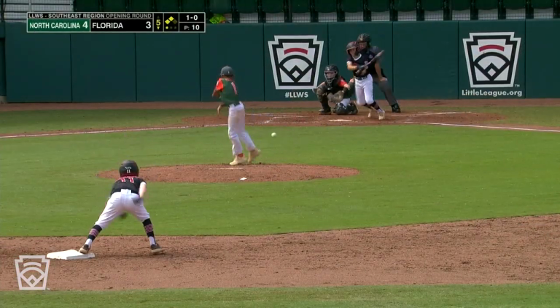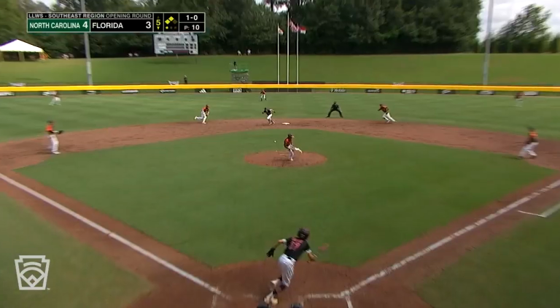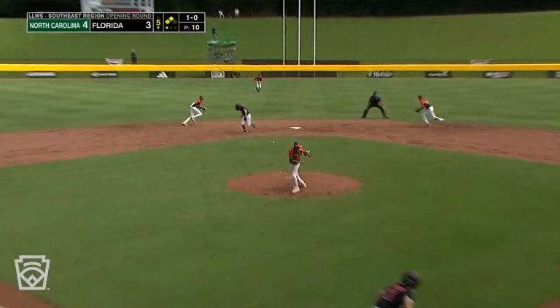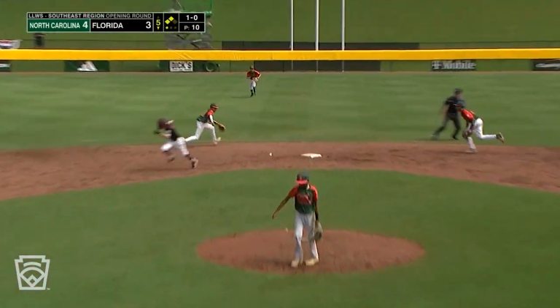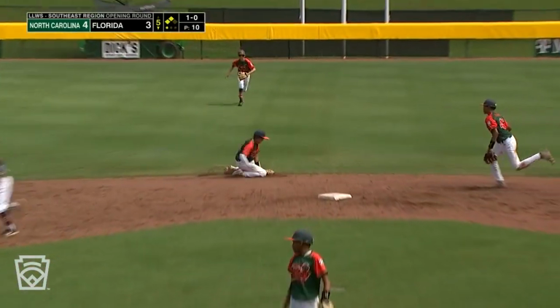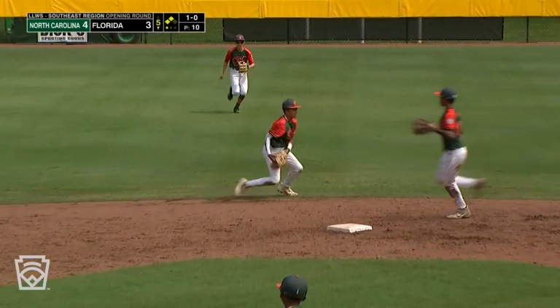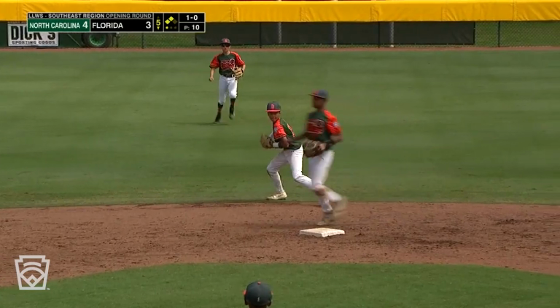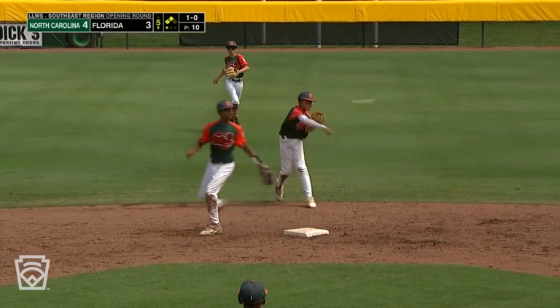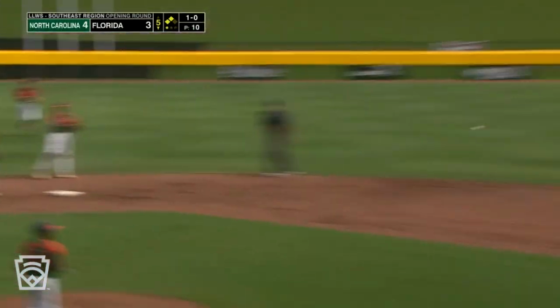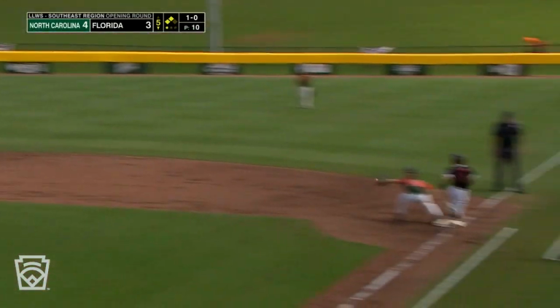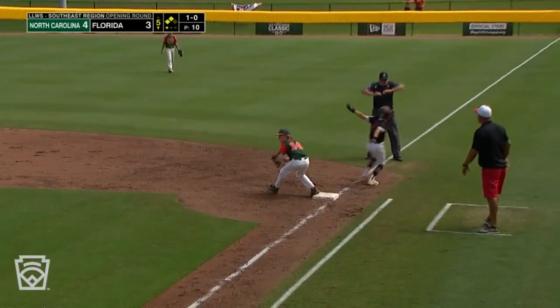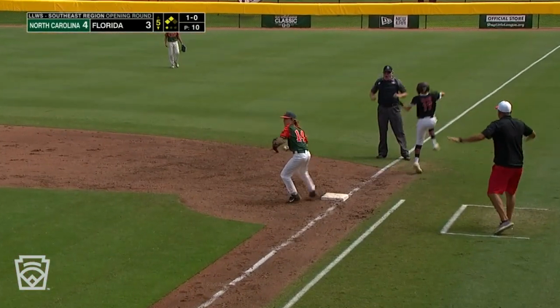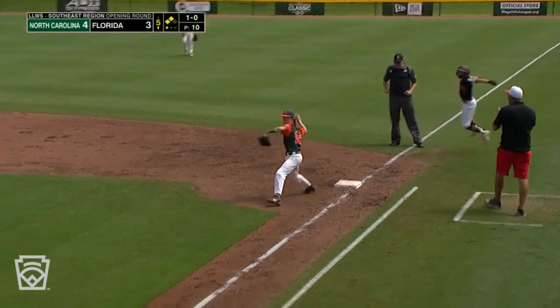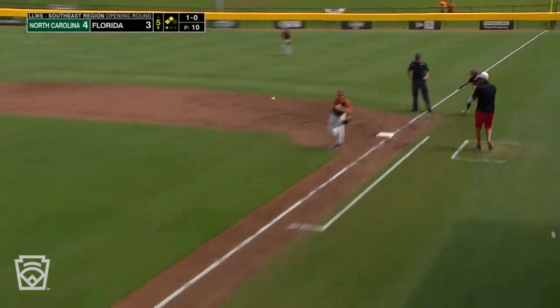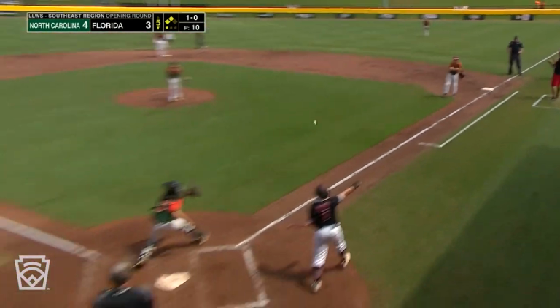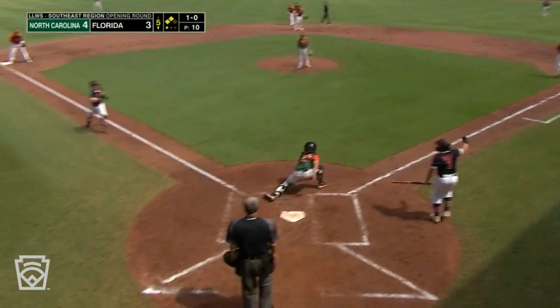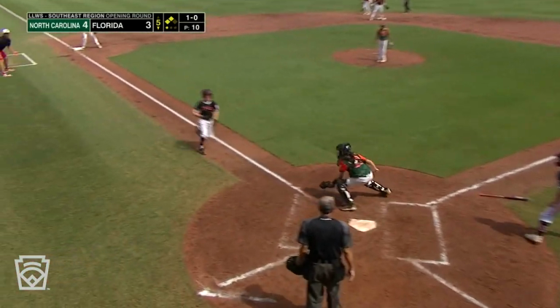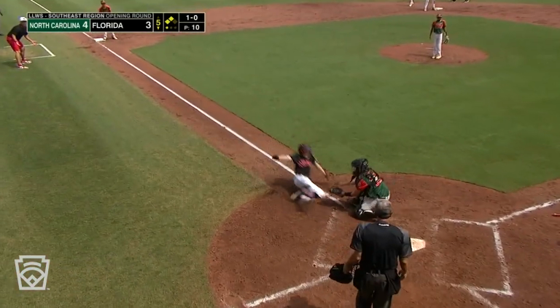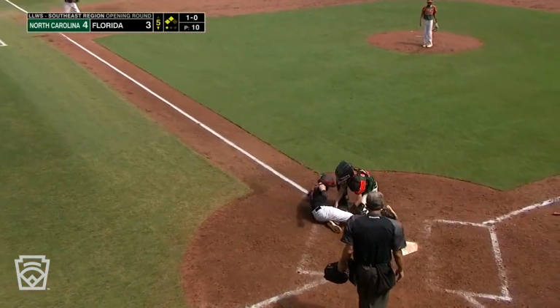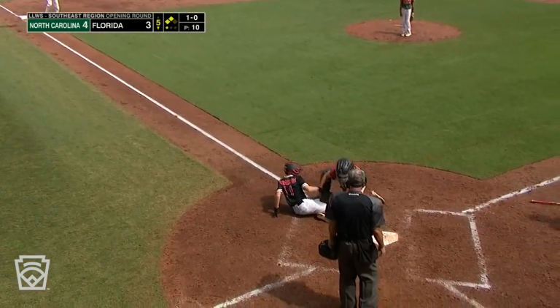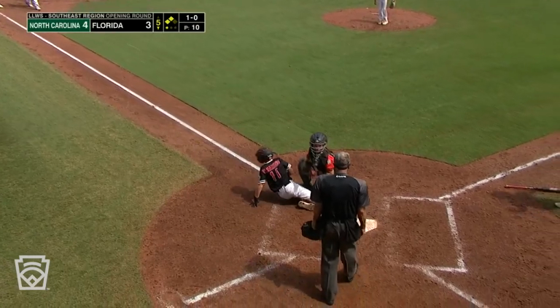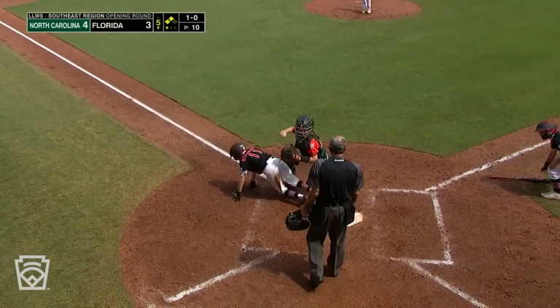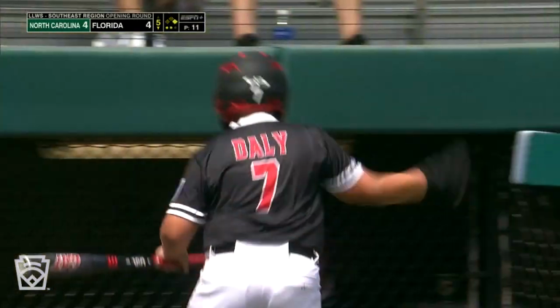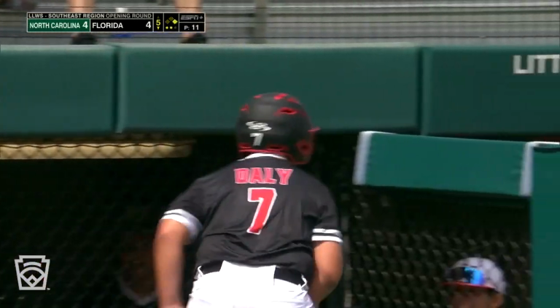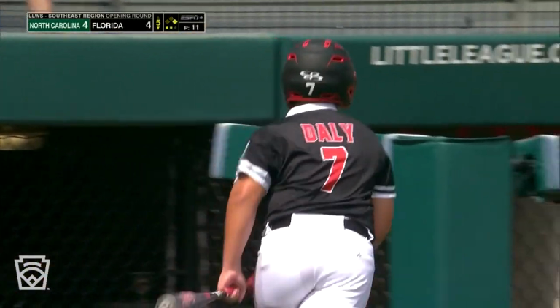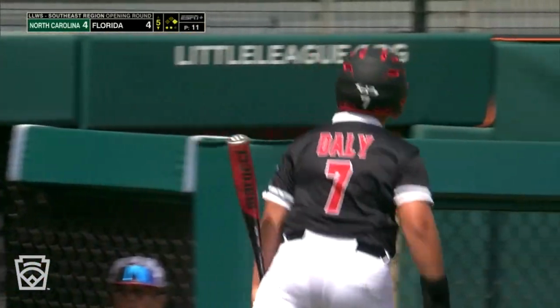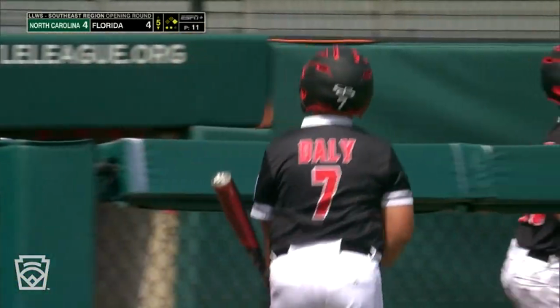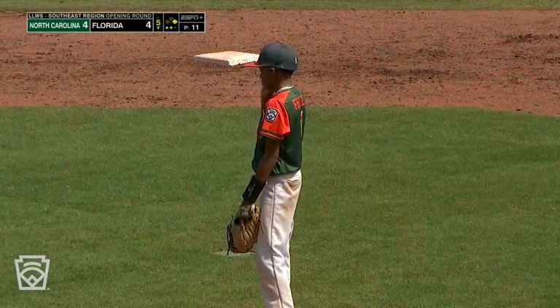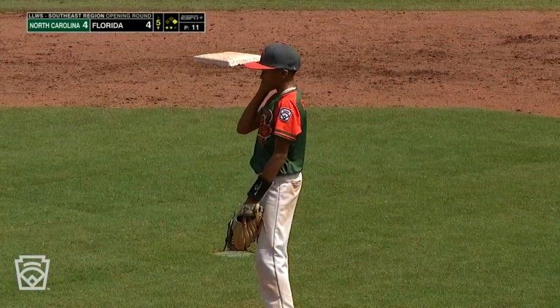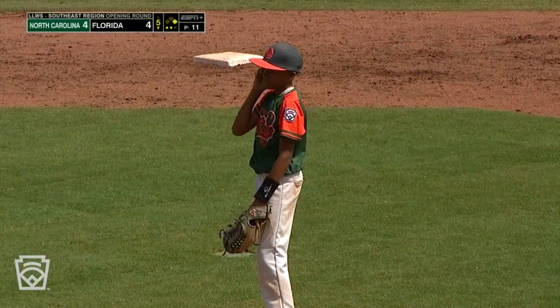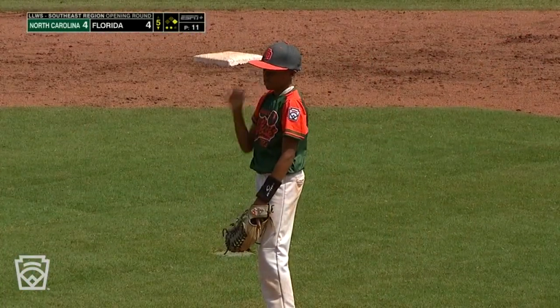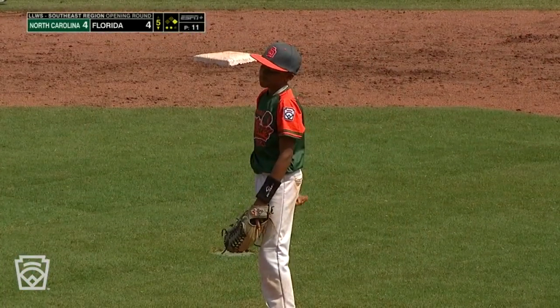Back up the middle, stopped by the shortstop, throw to first — not in time. Here comes the run to the plate, and he's going to be out. Daly took off on the ground ball and scored from third. We're tied at four.